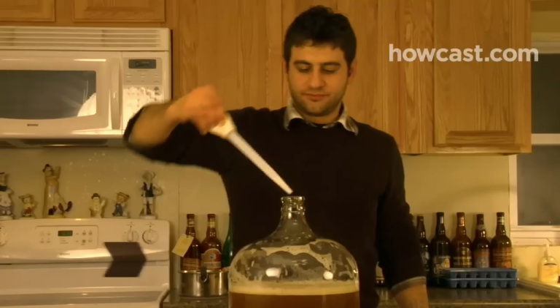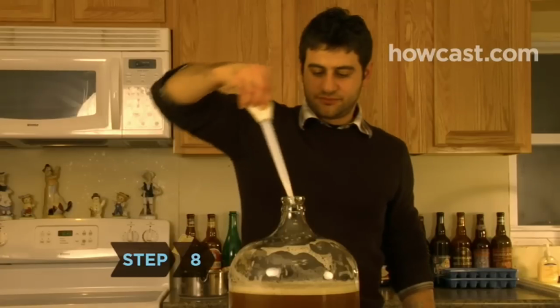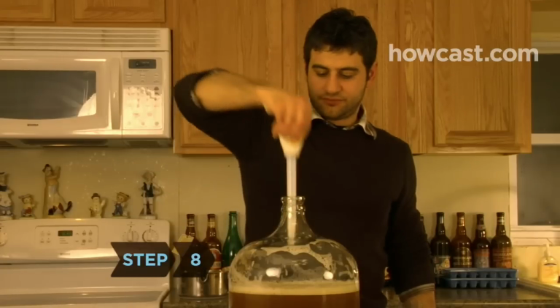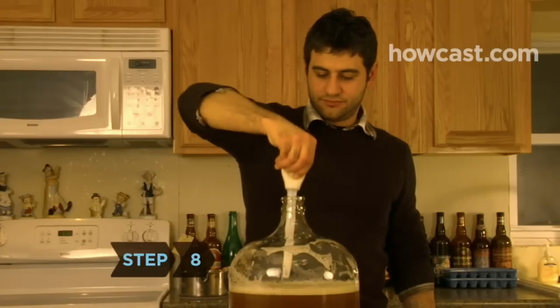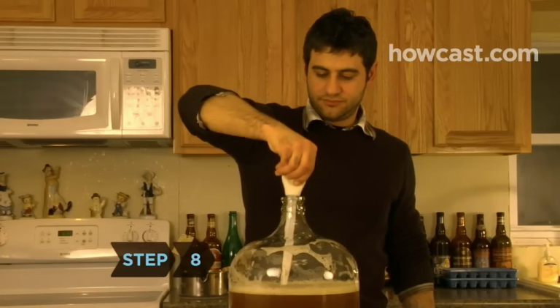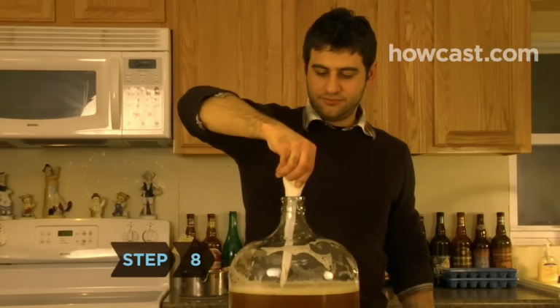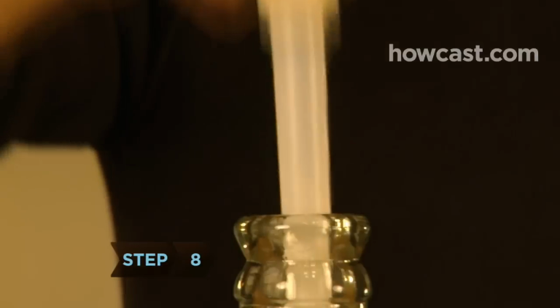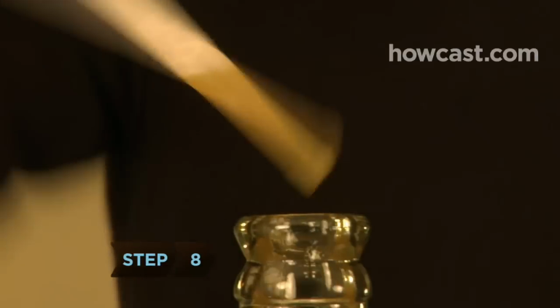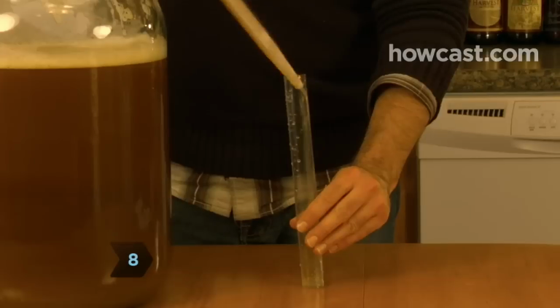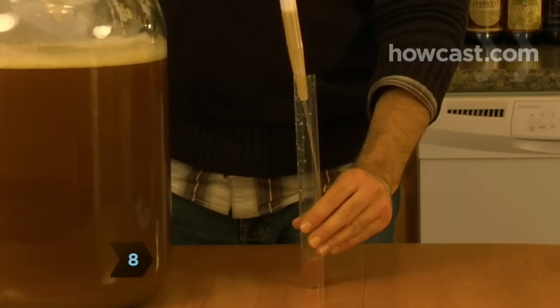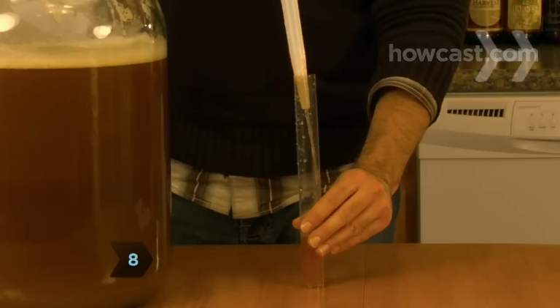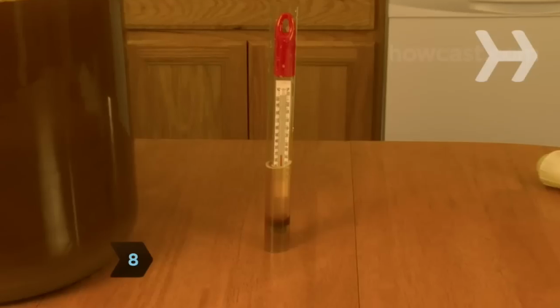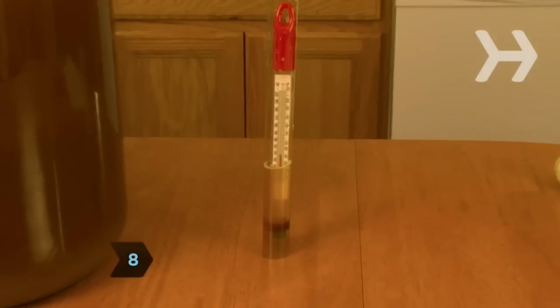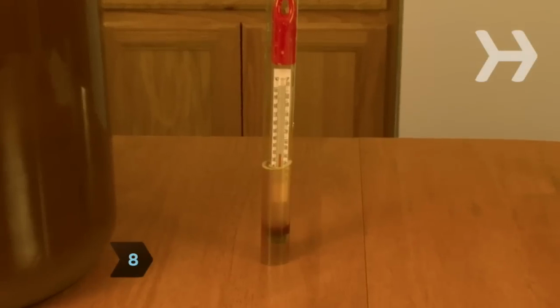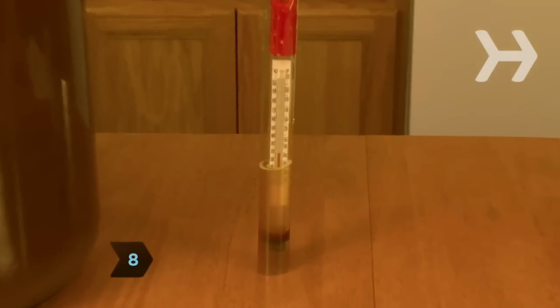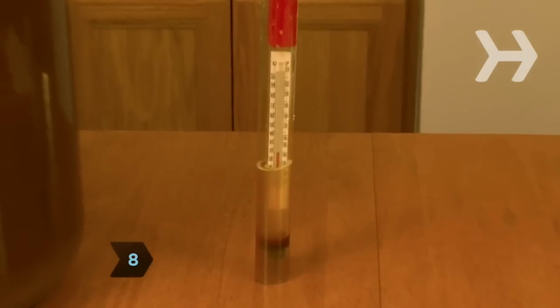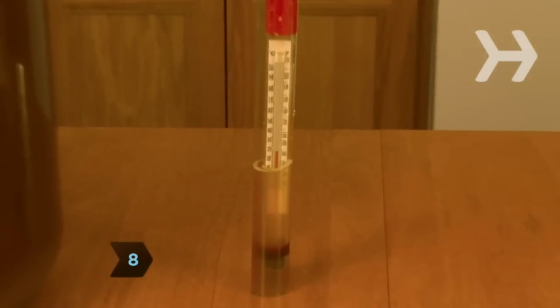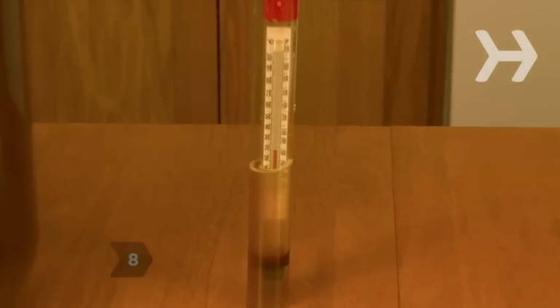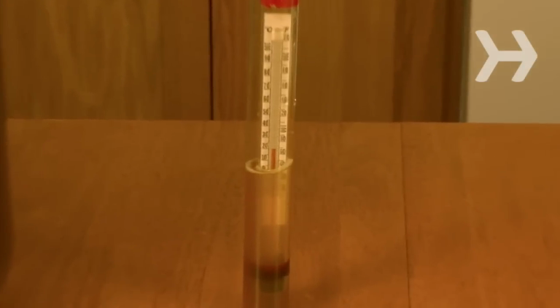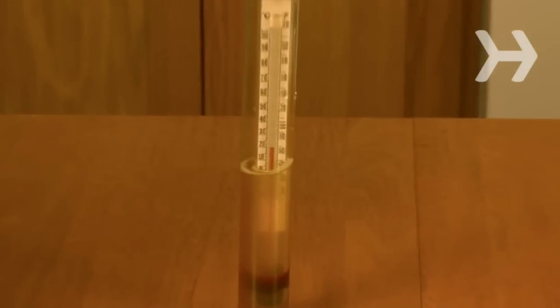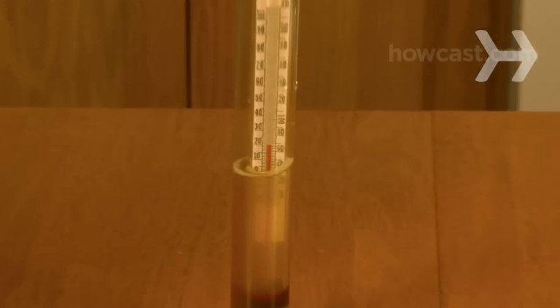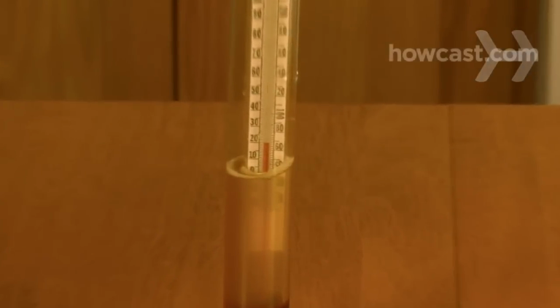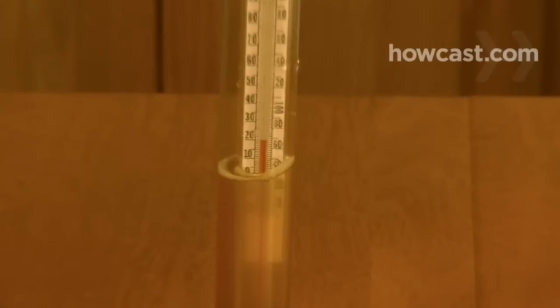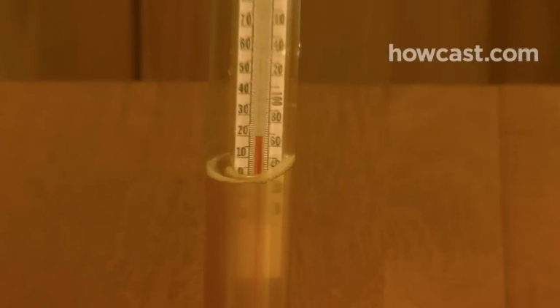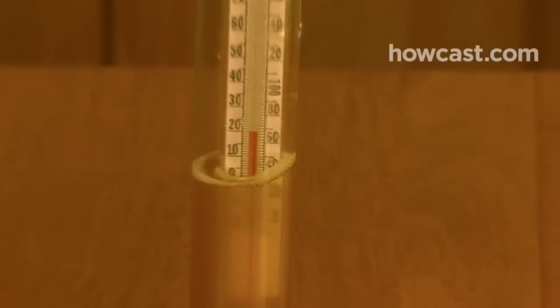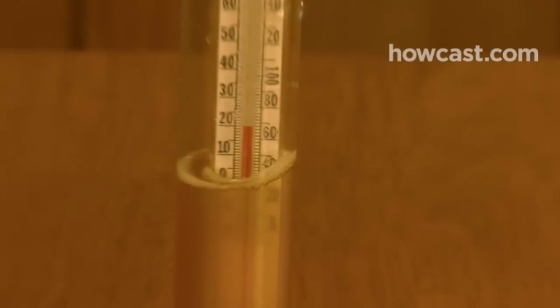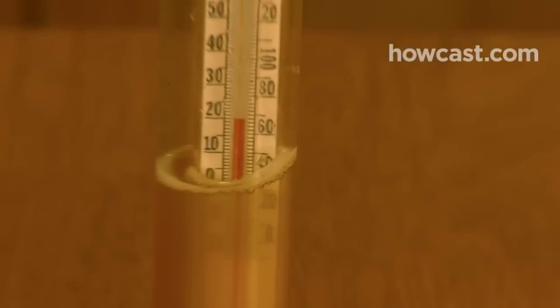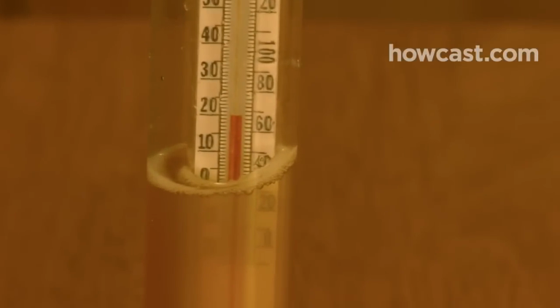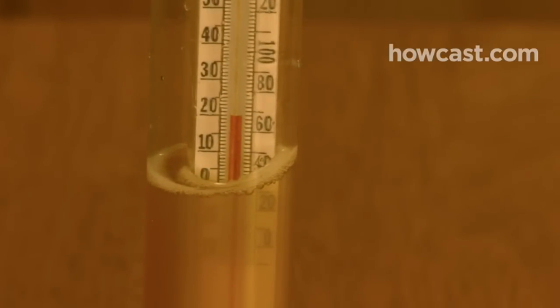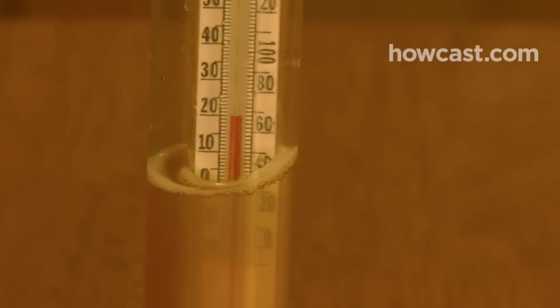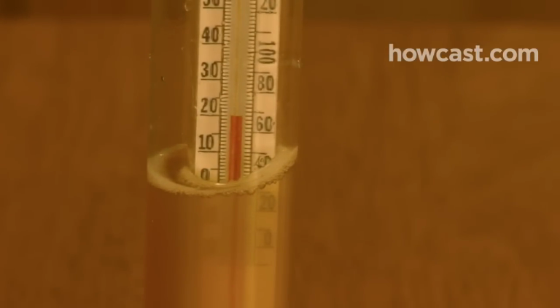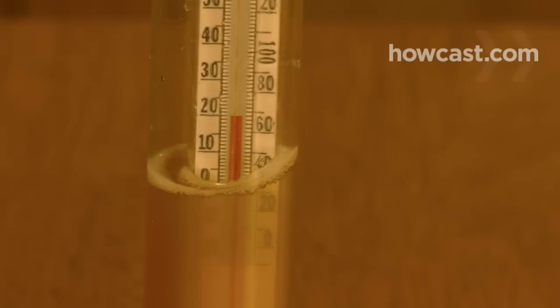Step 8. Take another temperature reading to make sure the mixture in the fermenter is no warmer than 75 degrees Fahrenheit. The ideal temperature is about 60 degrees.